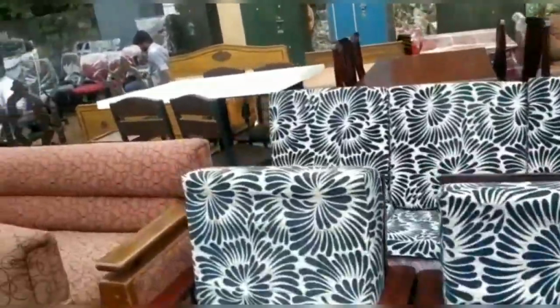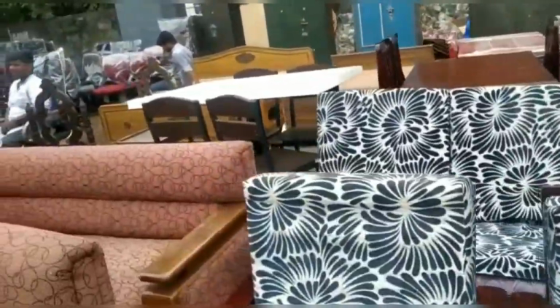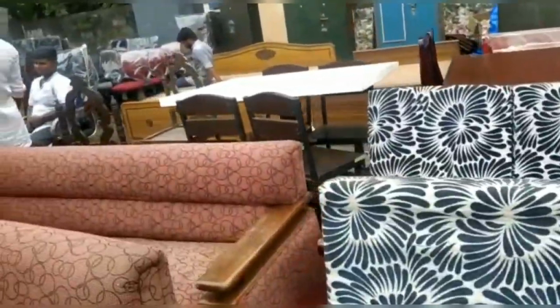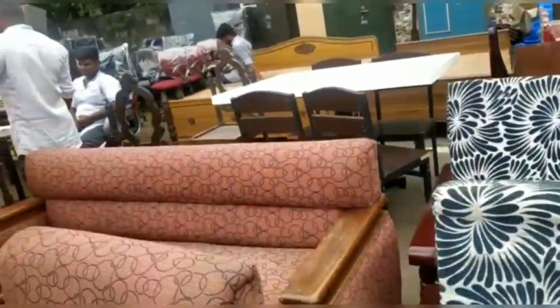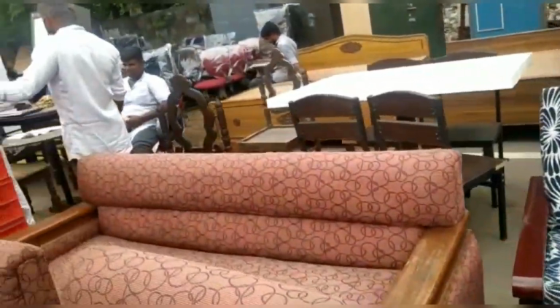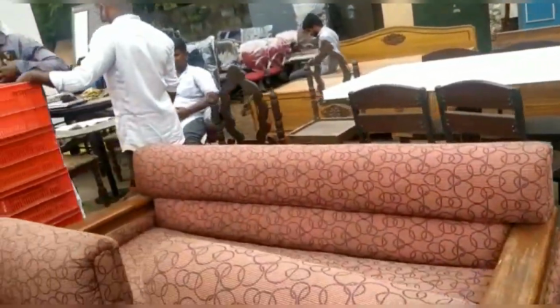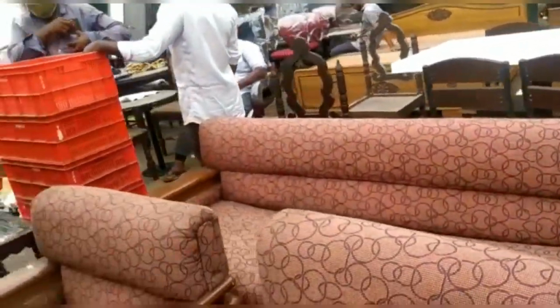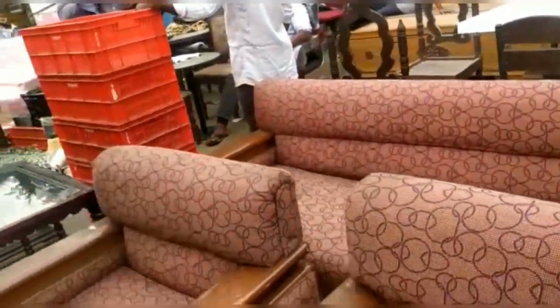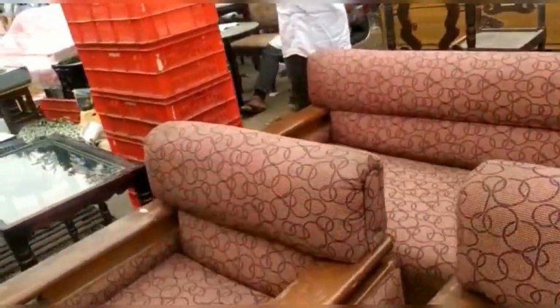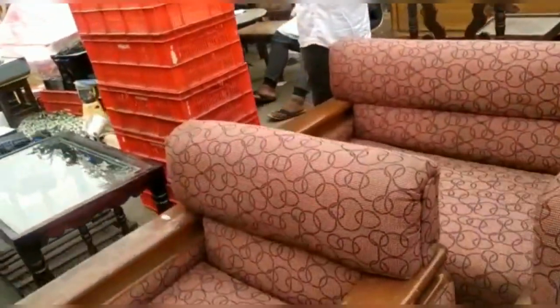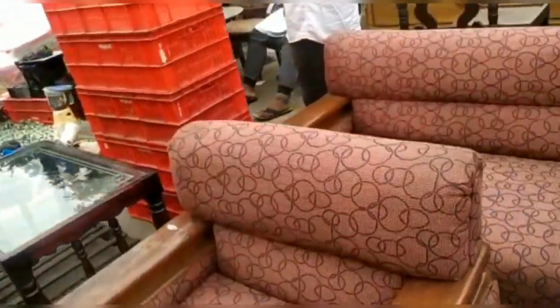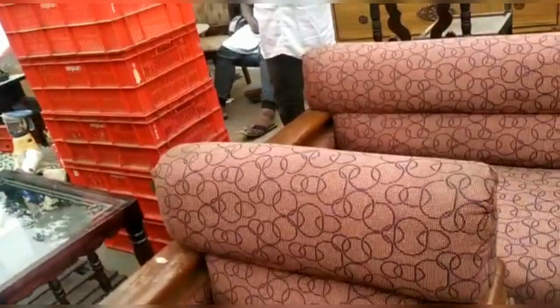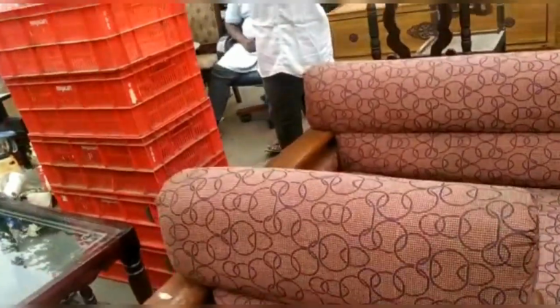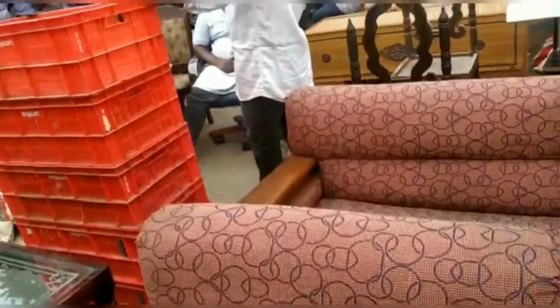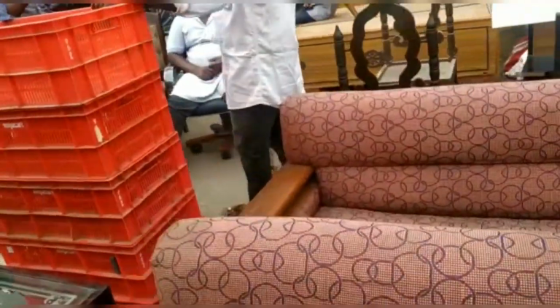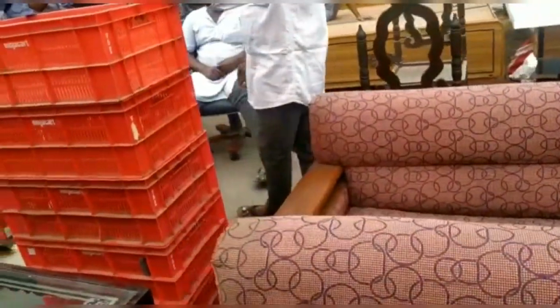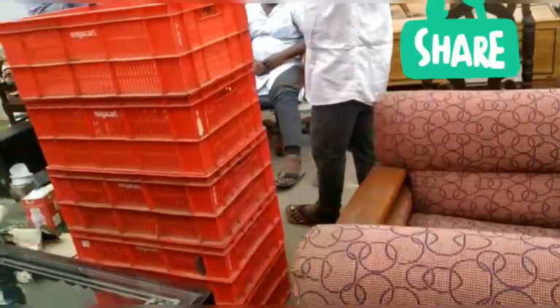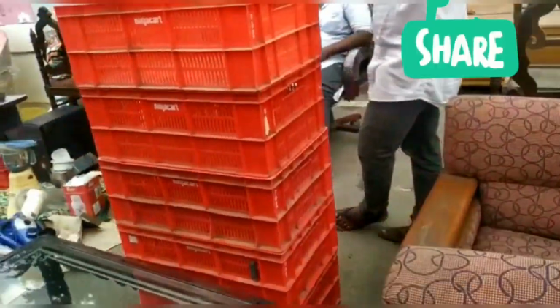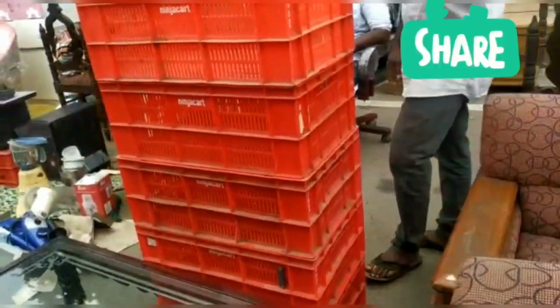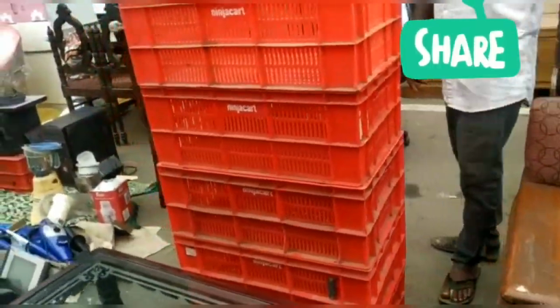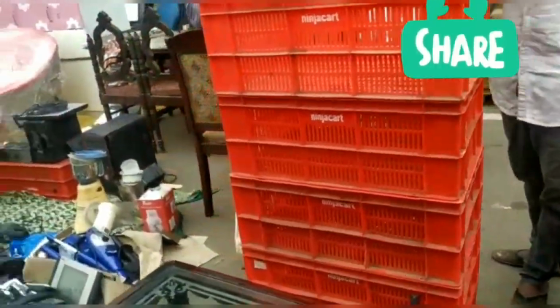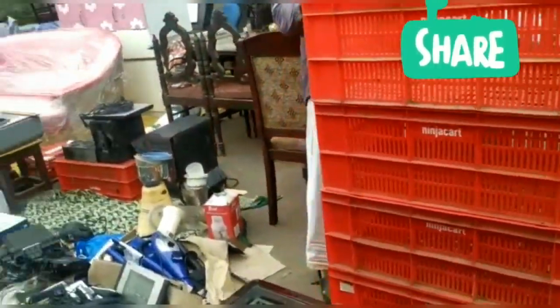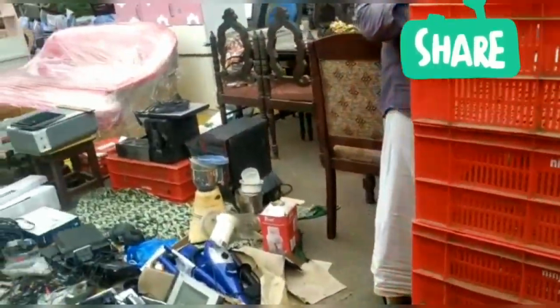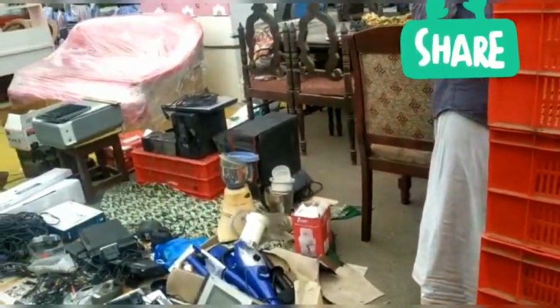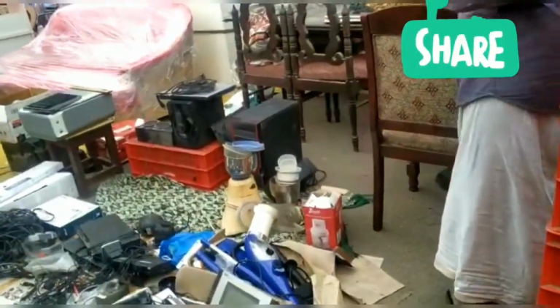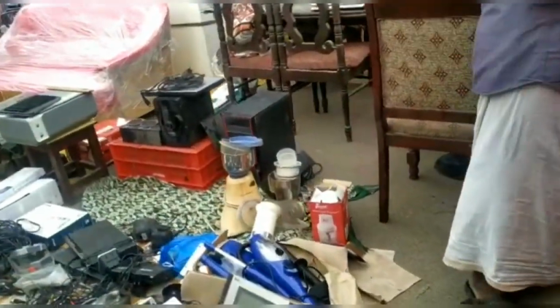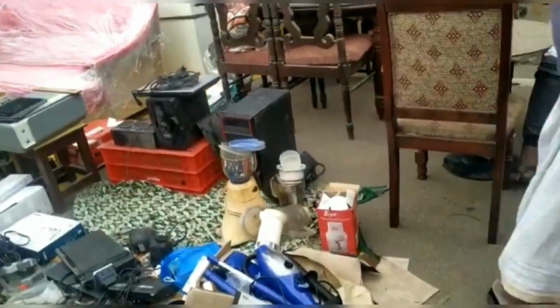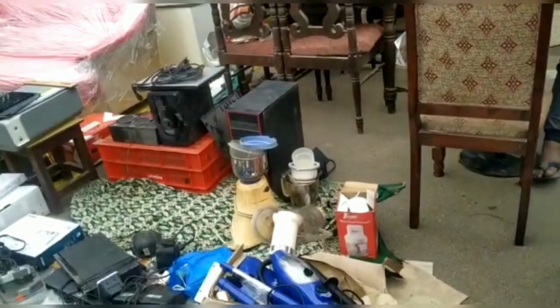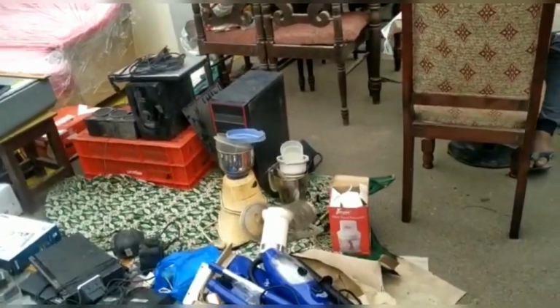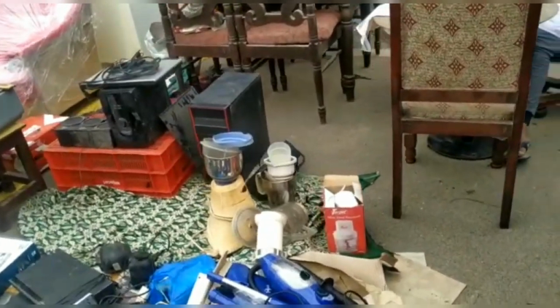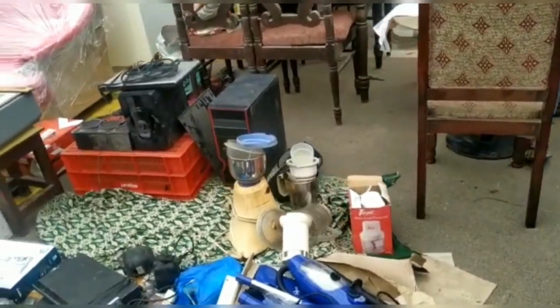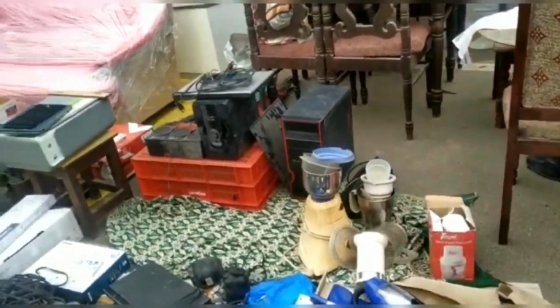If you want furniture, you can buy it for 1,500 rupees, etc. There is second-hand furniture and direct first-hand furniture. All rates are reduced here.